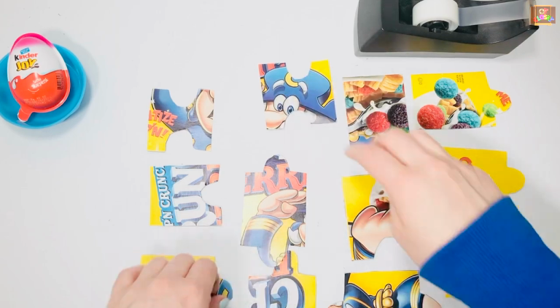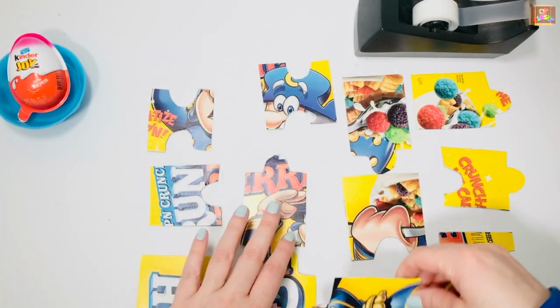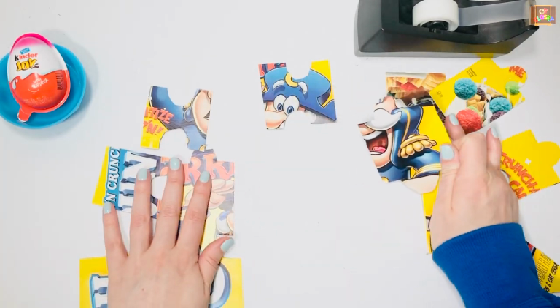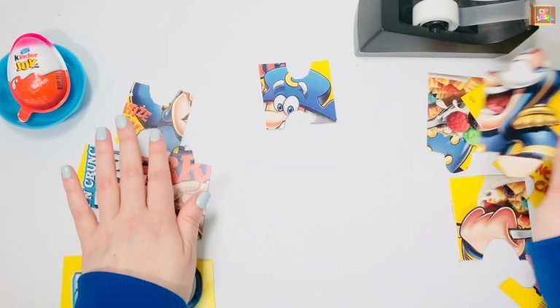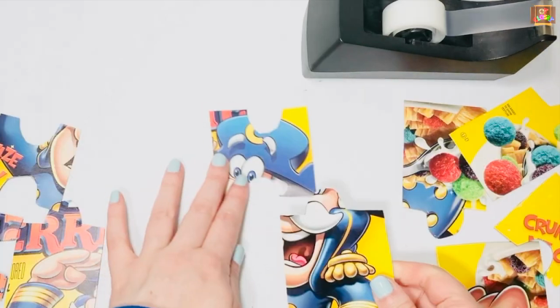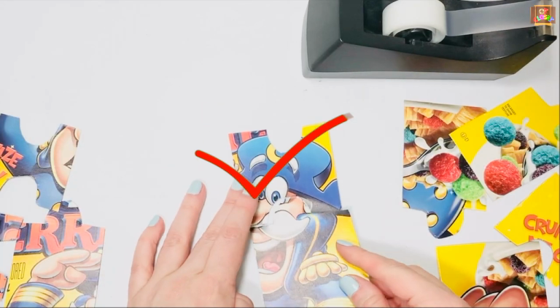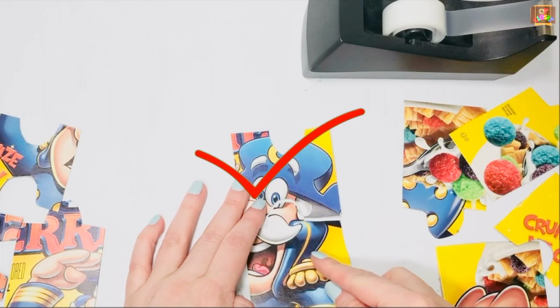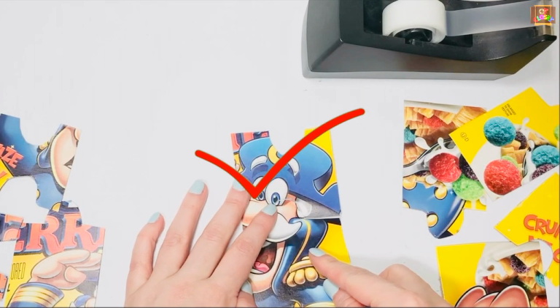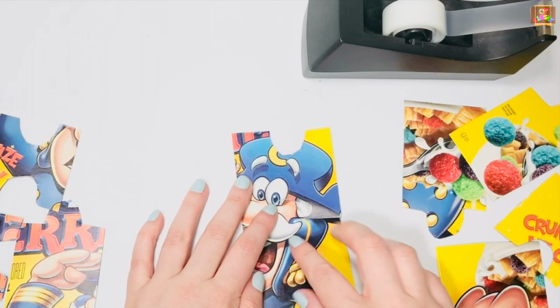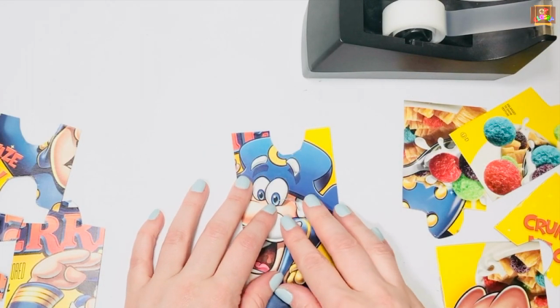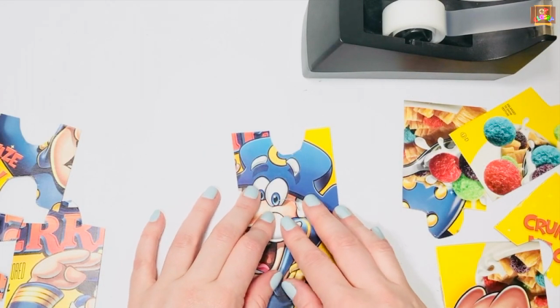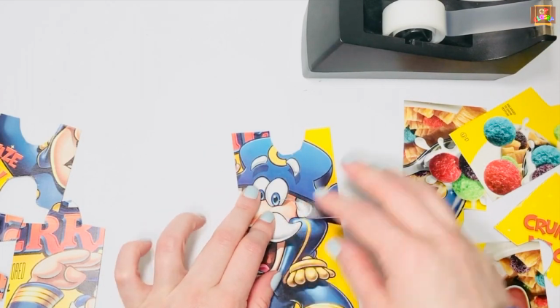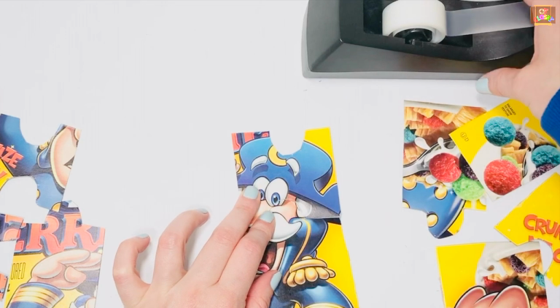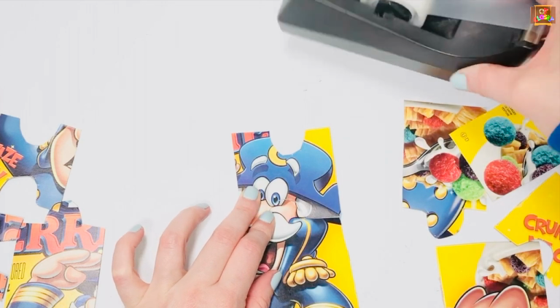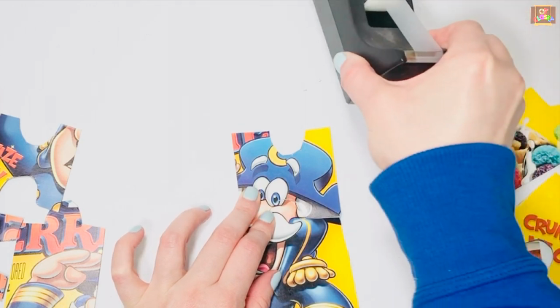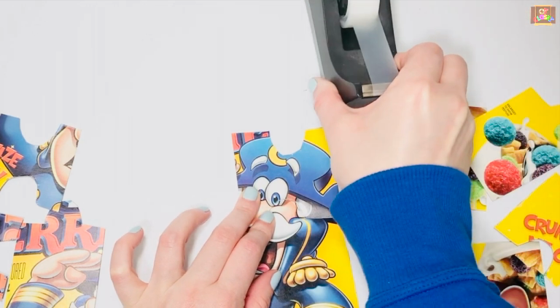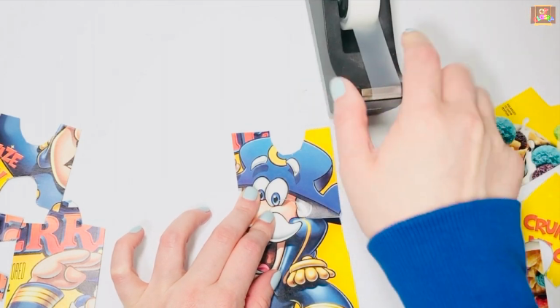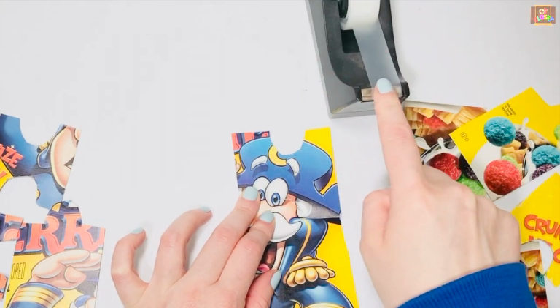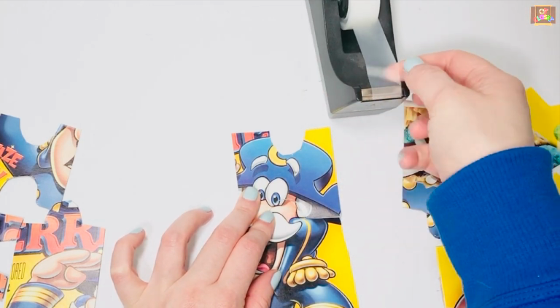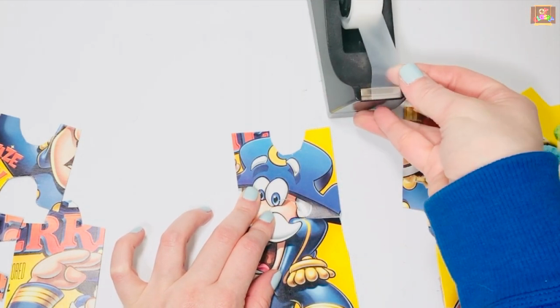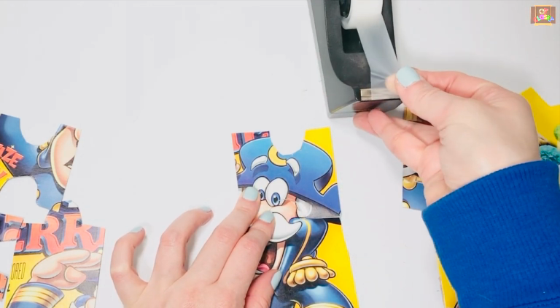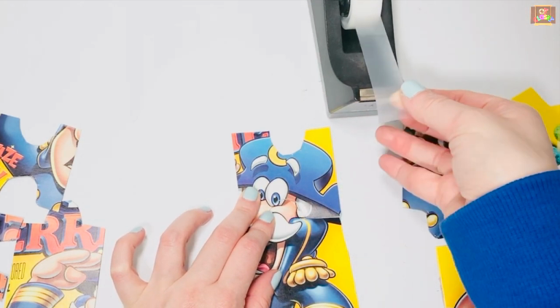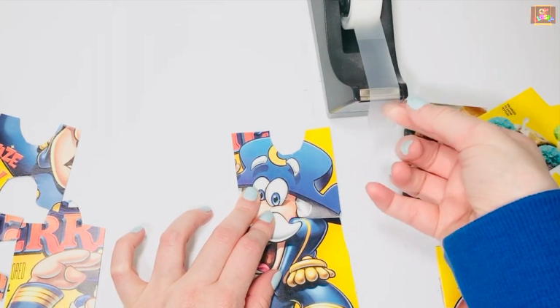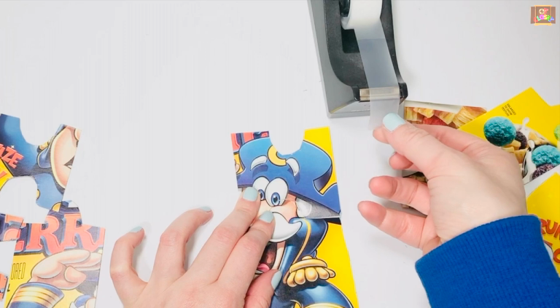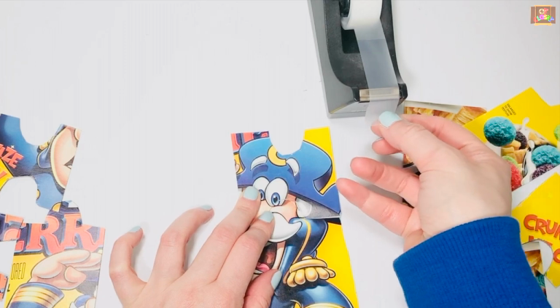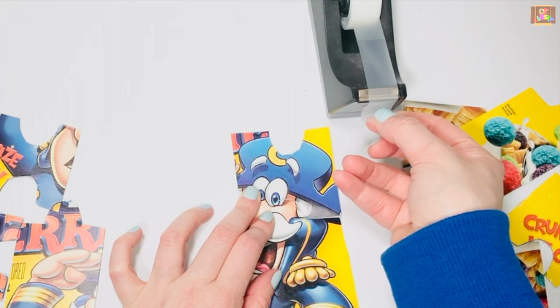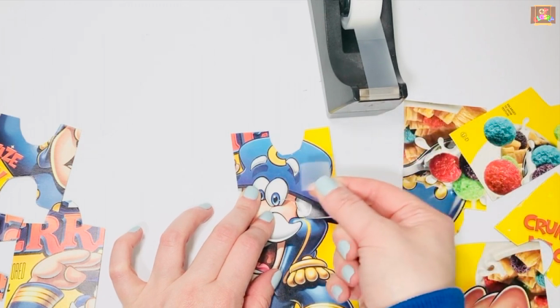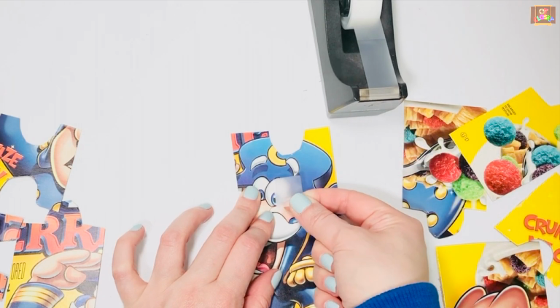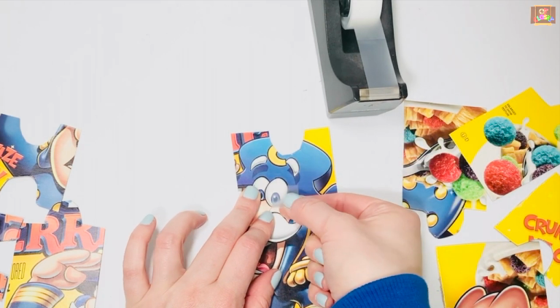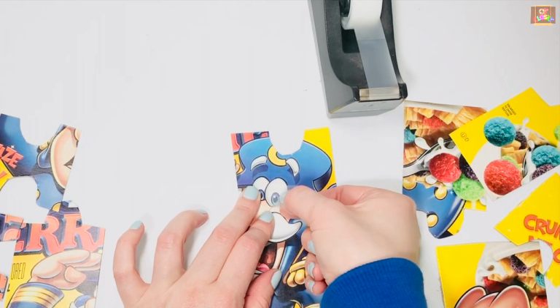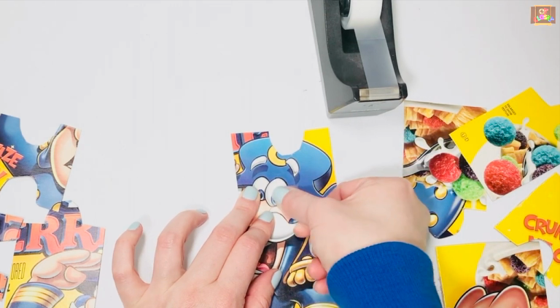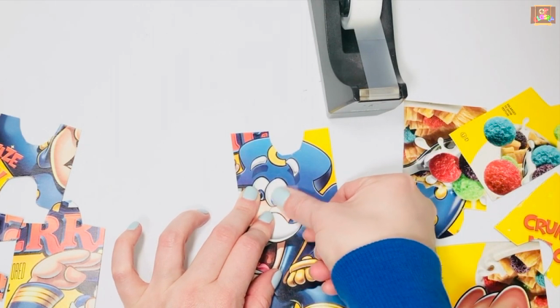I'm going to start with his face first. You can use scissors to cut off the scotch tape or you can use the scotch tape dispenser. When you find a match, take one piece of scotch tape and tape it together.